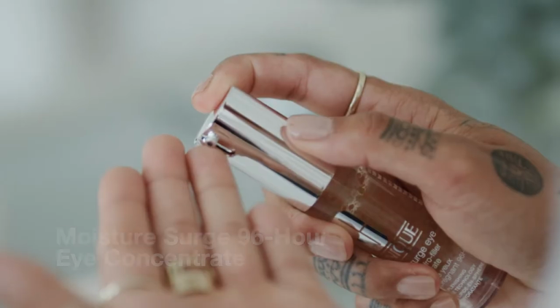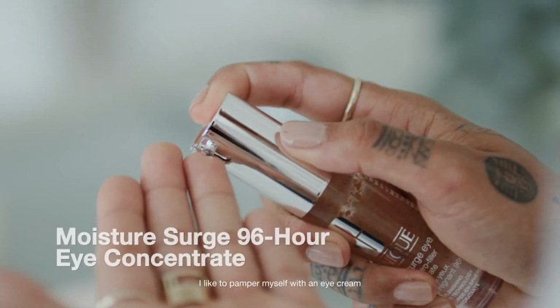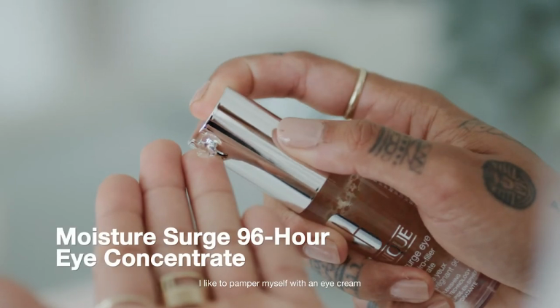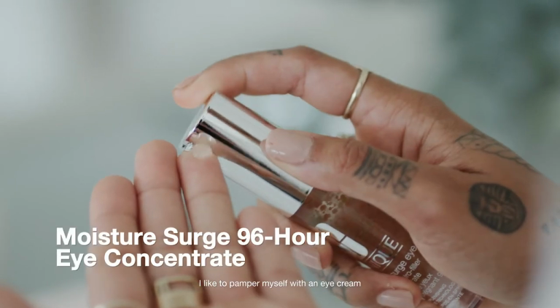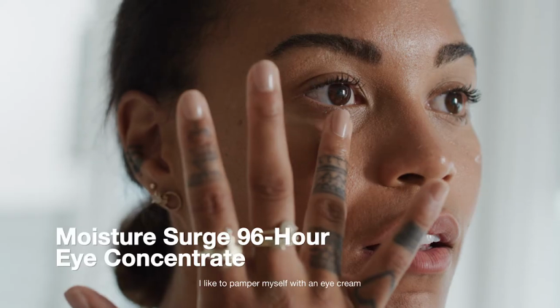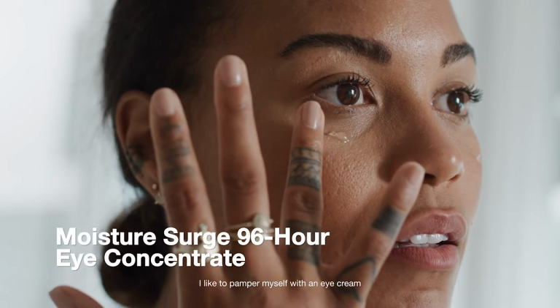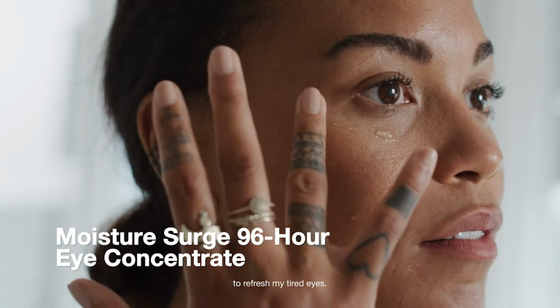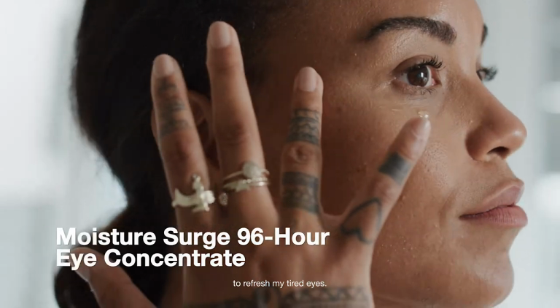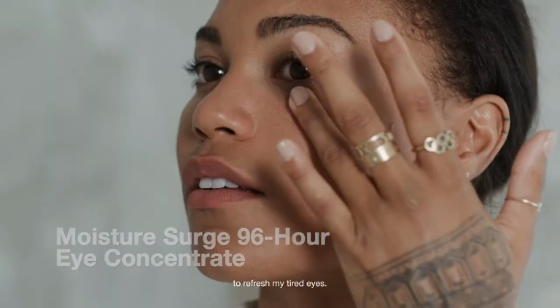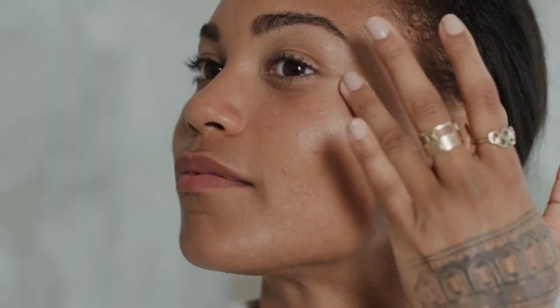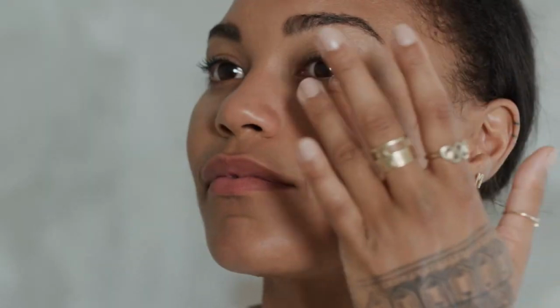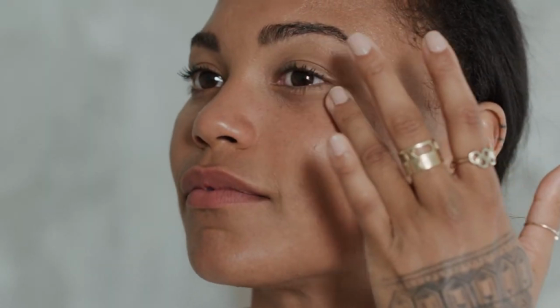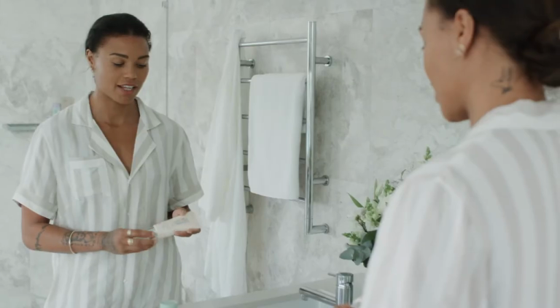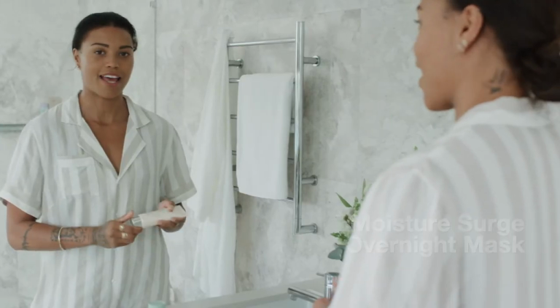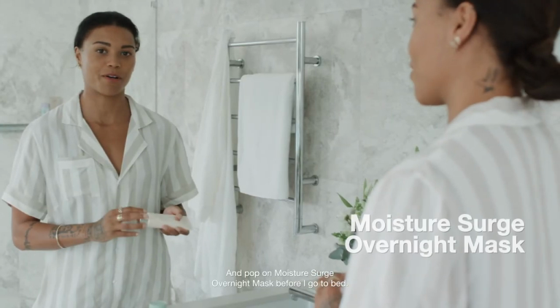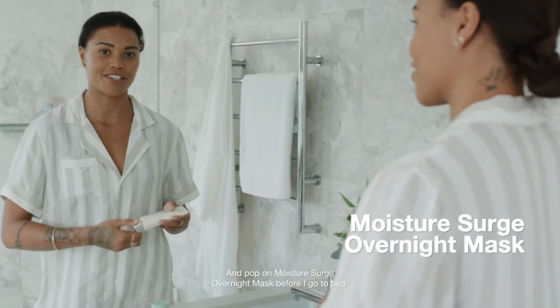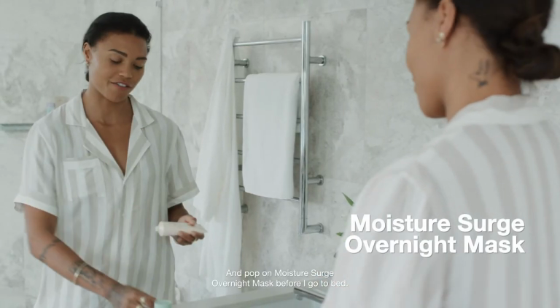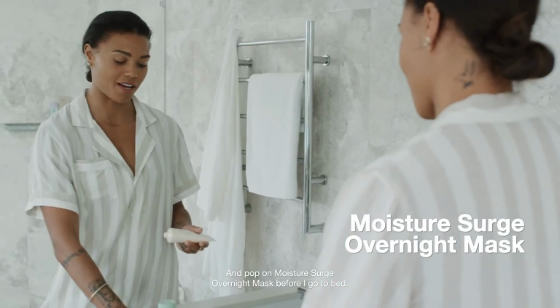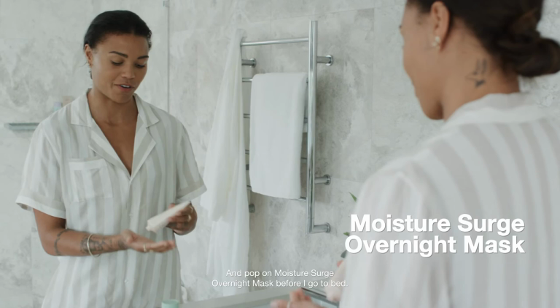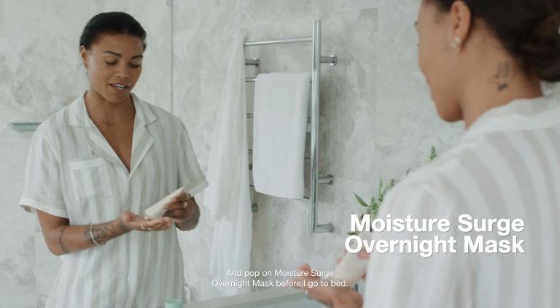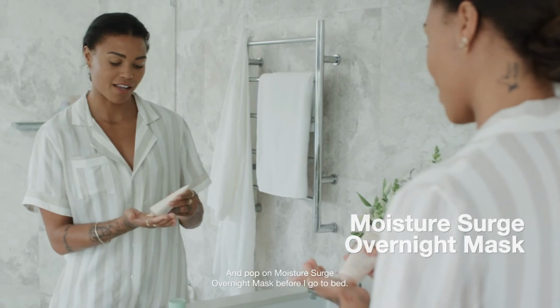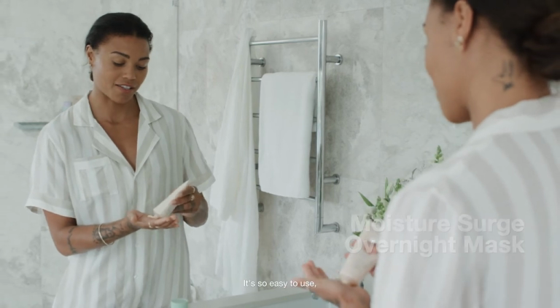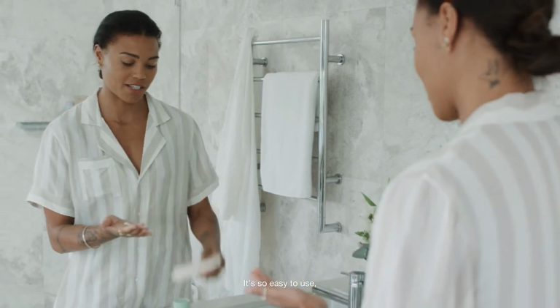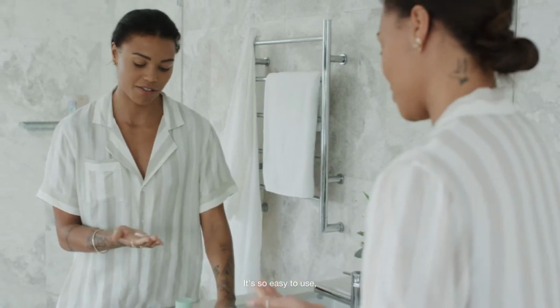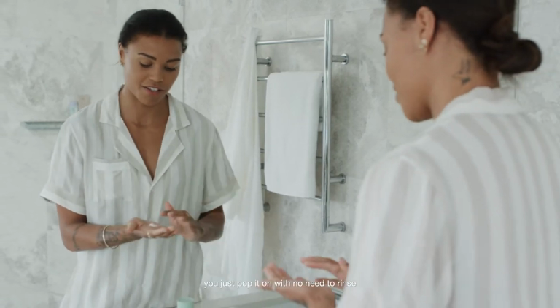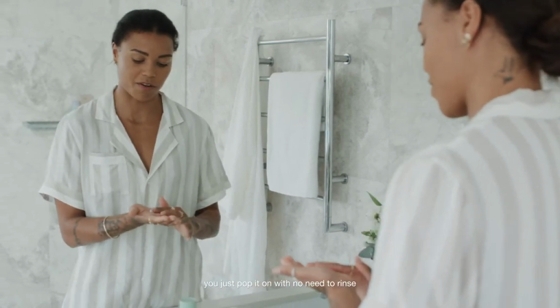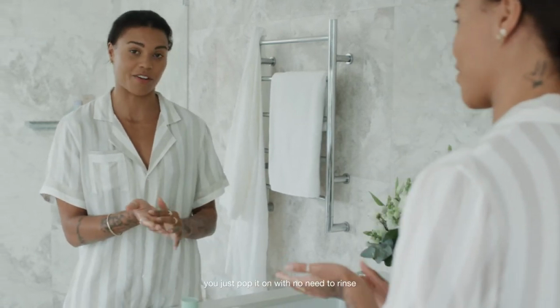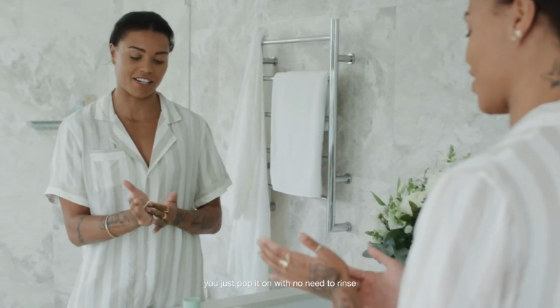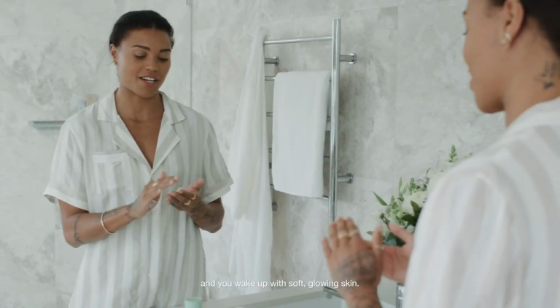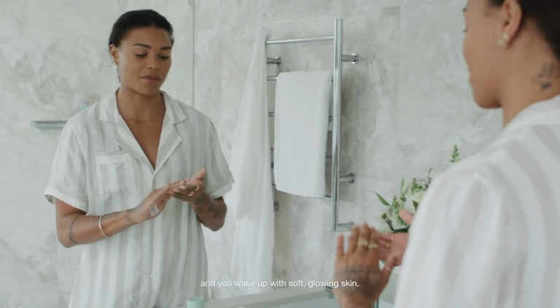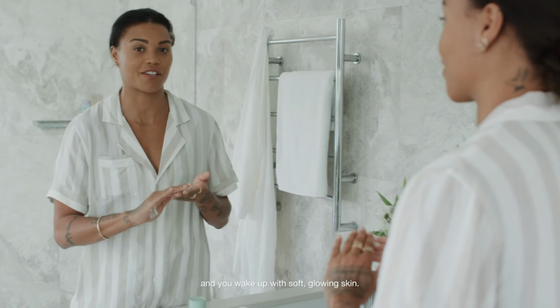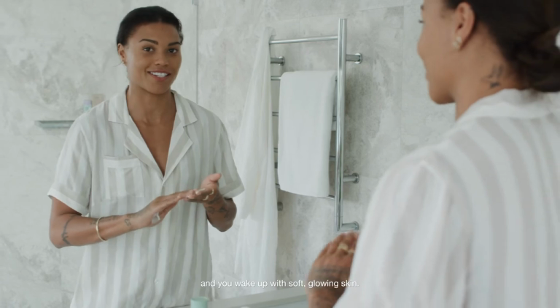I like to pamper myself with an eye cream to refresh my tired eyes, and pop on the Moisture Surge Overnight Mask before I go to bed. It's so easy to use — you just pop it on with no need to rinse and you wake up with soft, glowing skin.